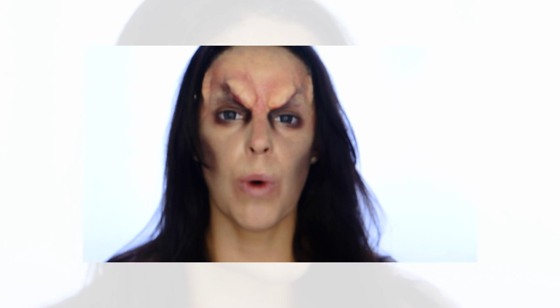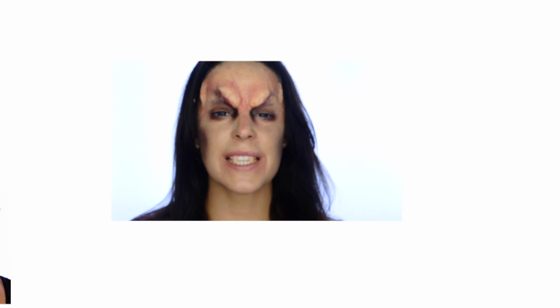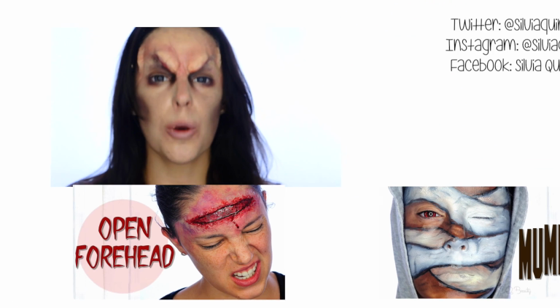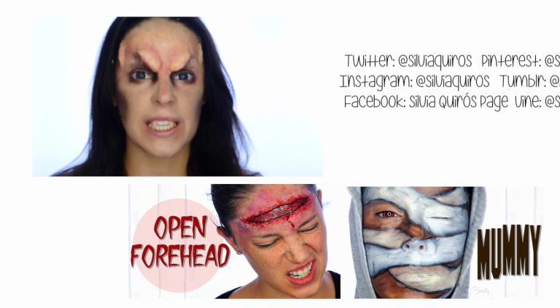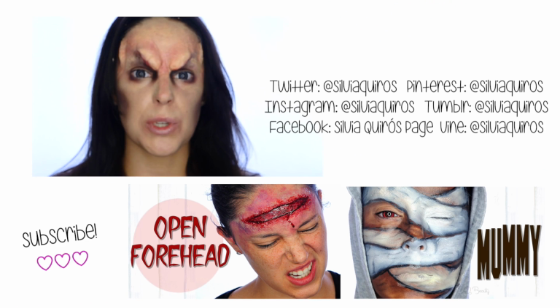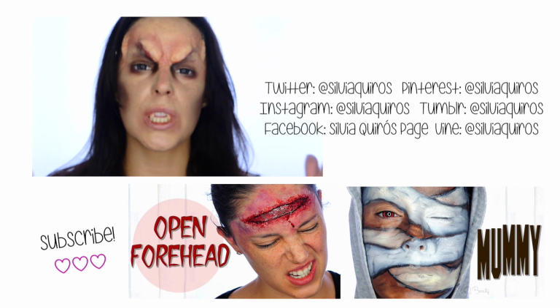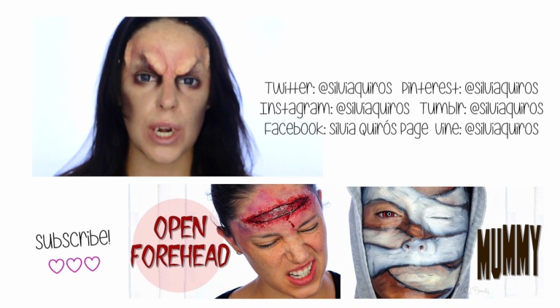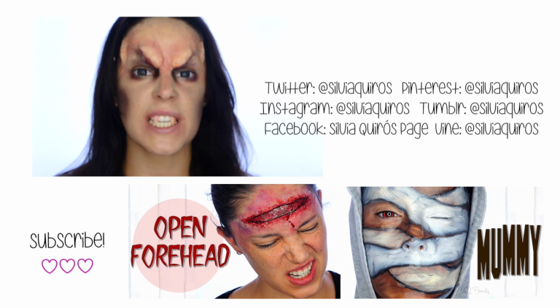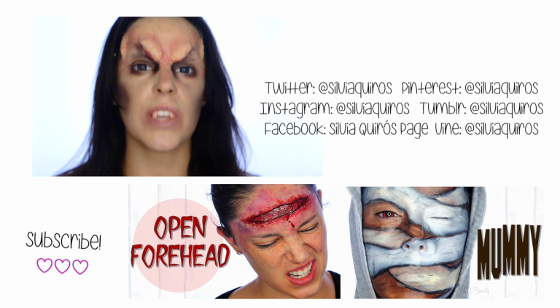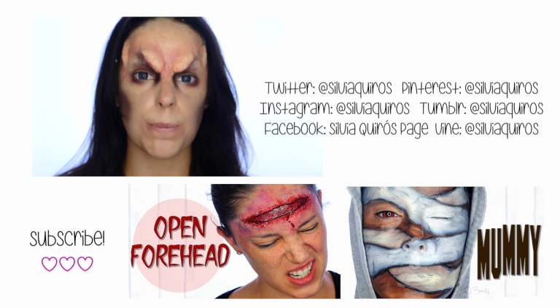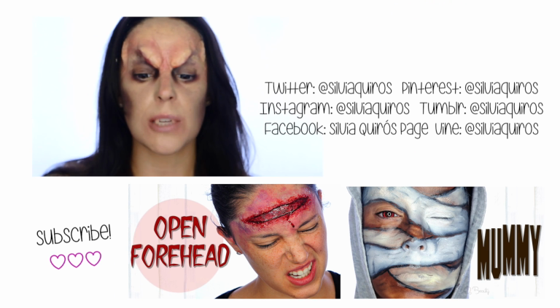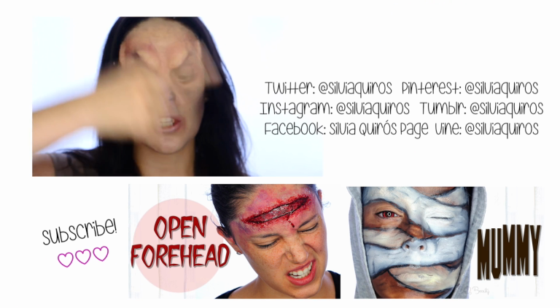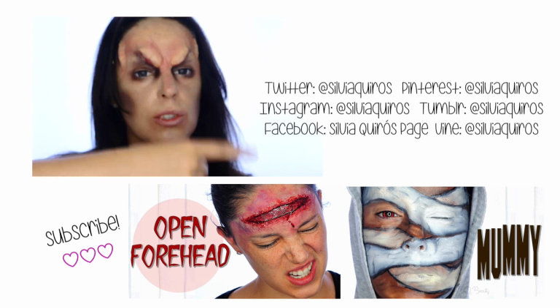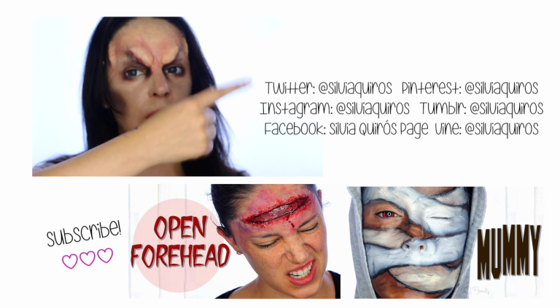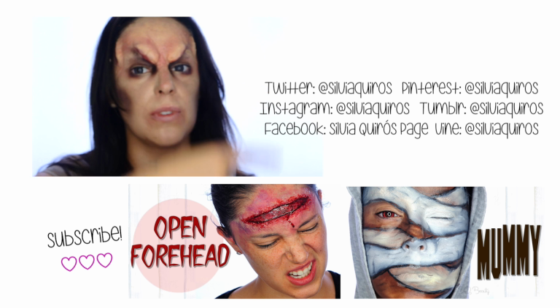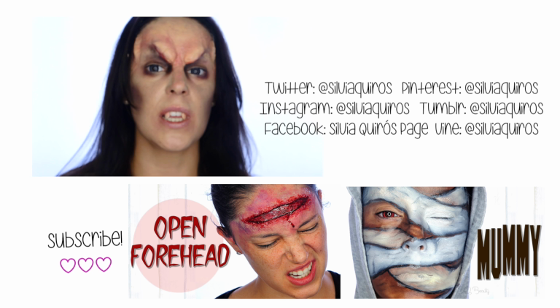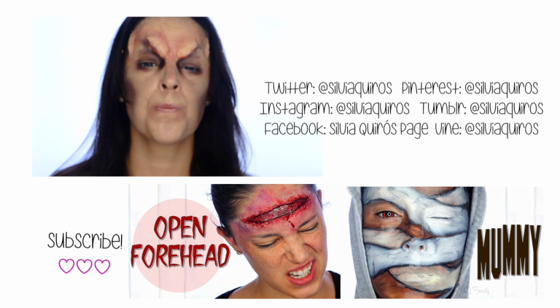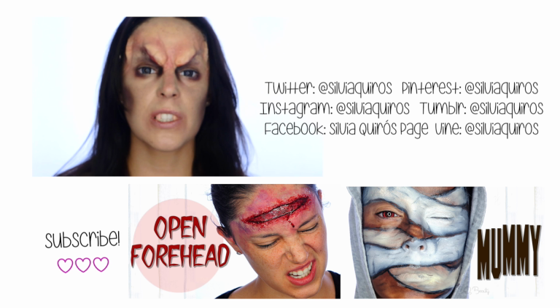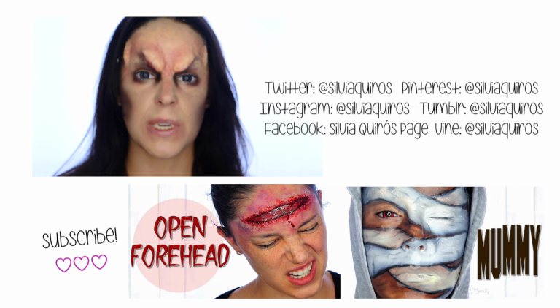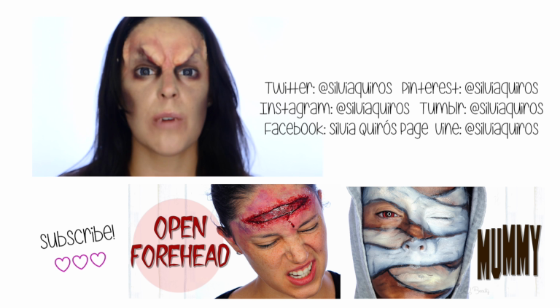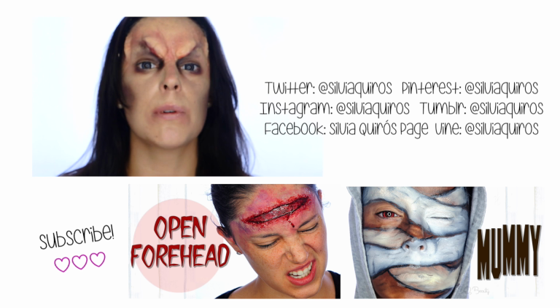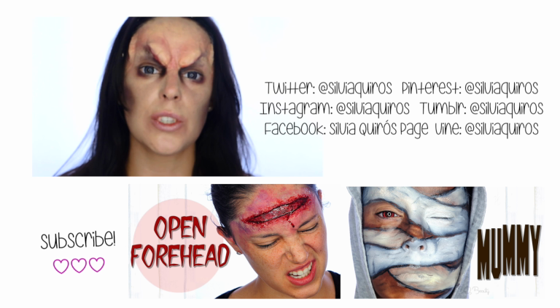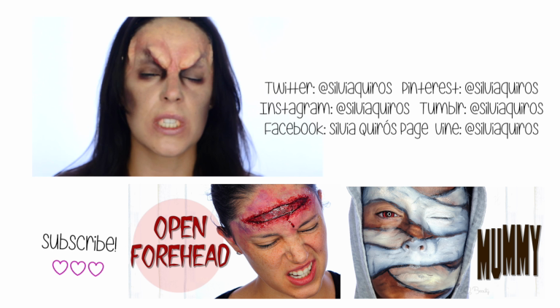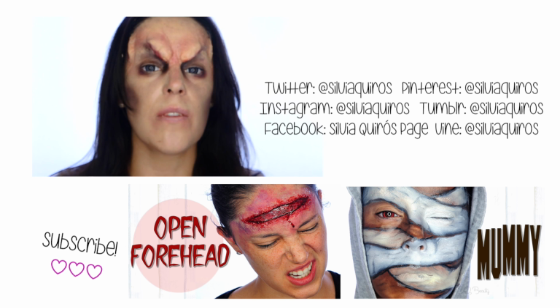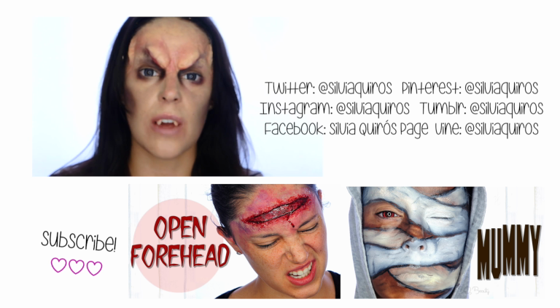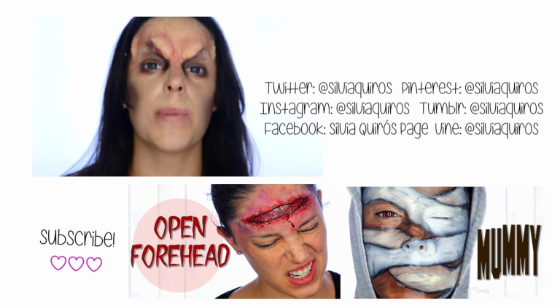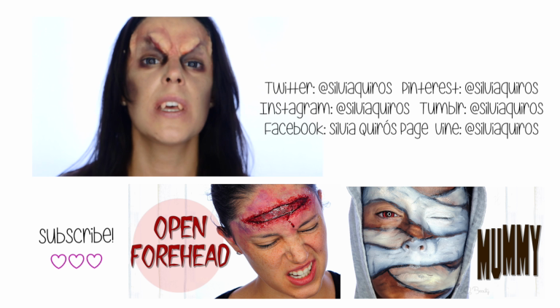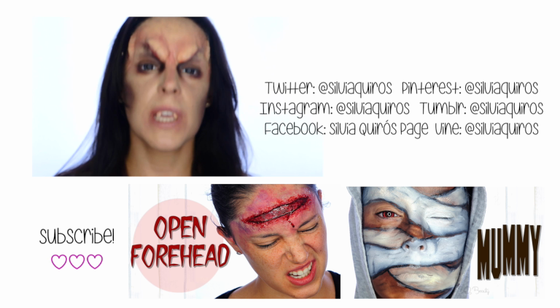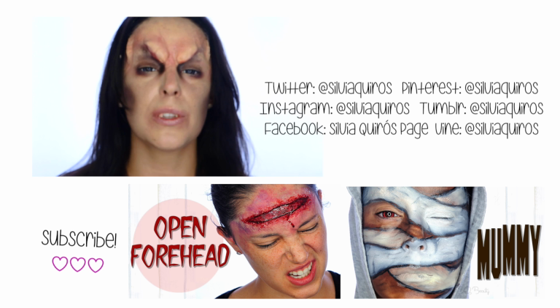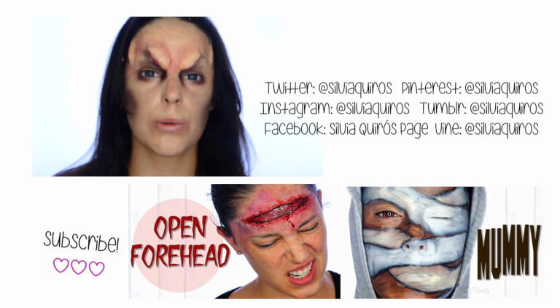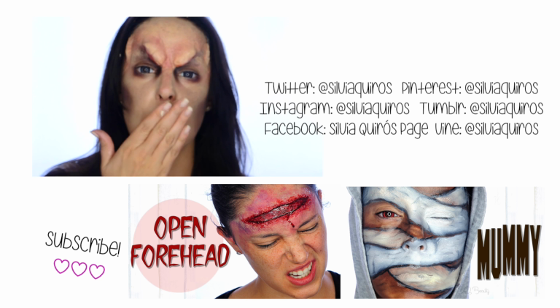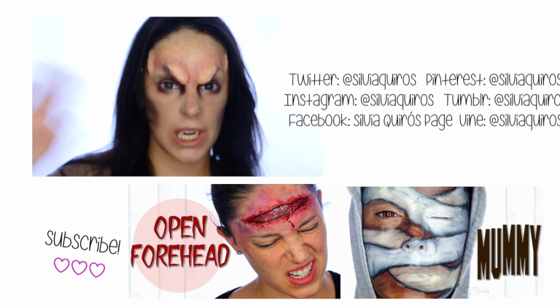Well guys, I hope you liked this makeup tutorial. Give it a go and put it into practice — if you do, please send me a picture on my social media. Thanks so much for spending some time with me. I upload every Monday, Wednesday, and Friday at 5pm. Be happy and see you in the next one. Ciao!